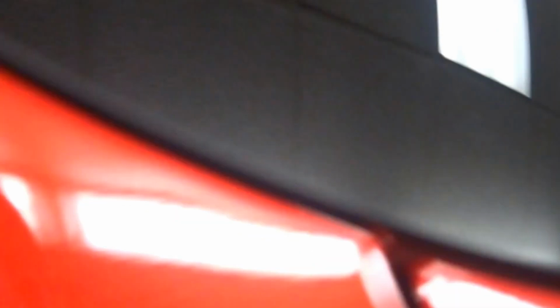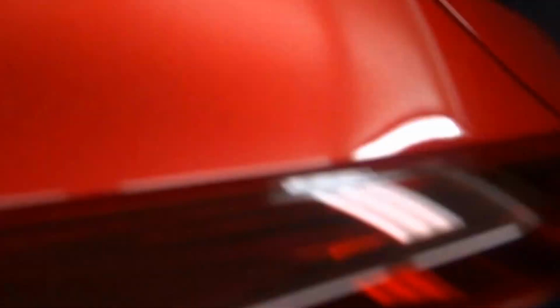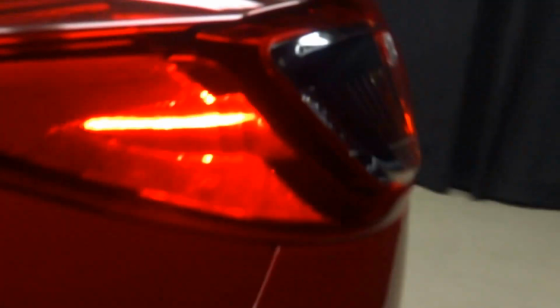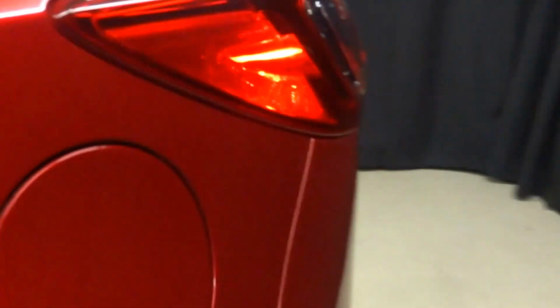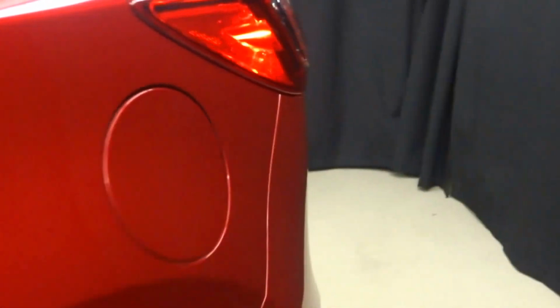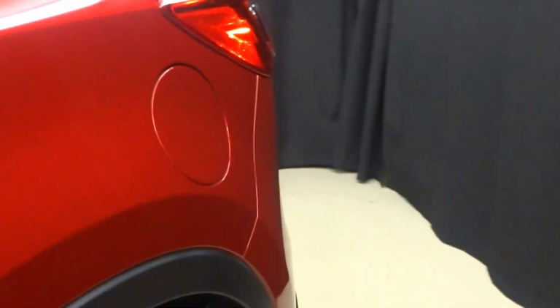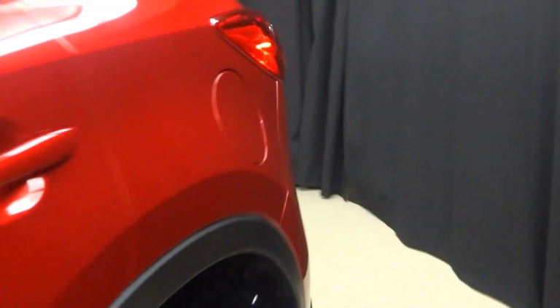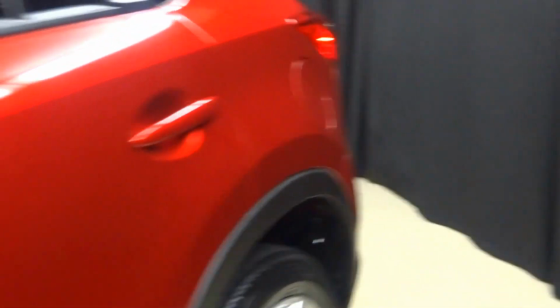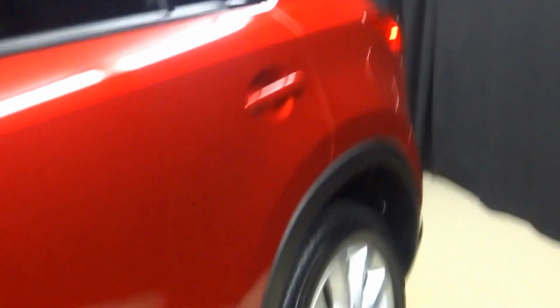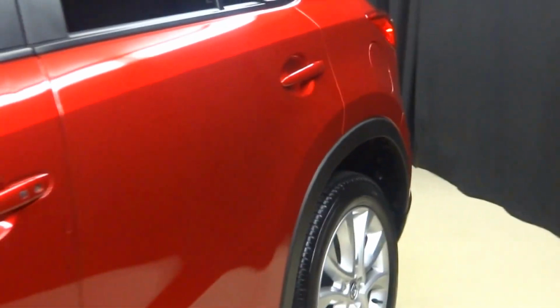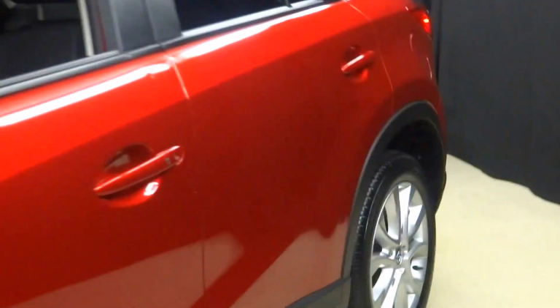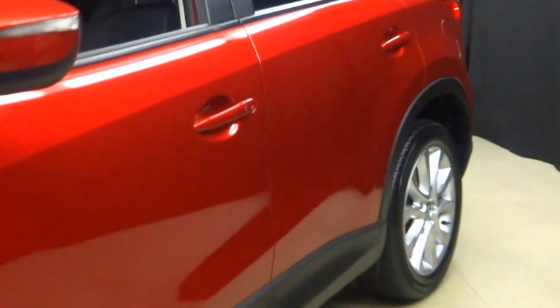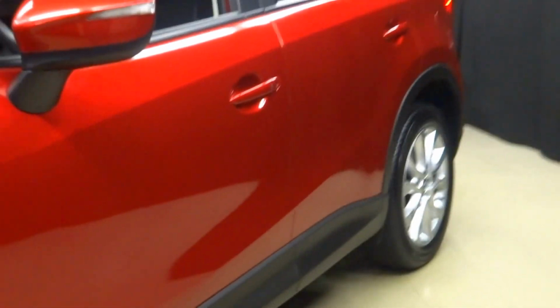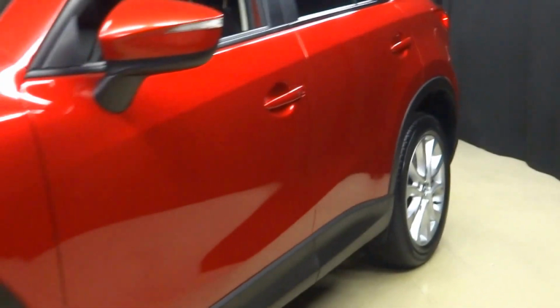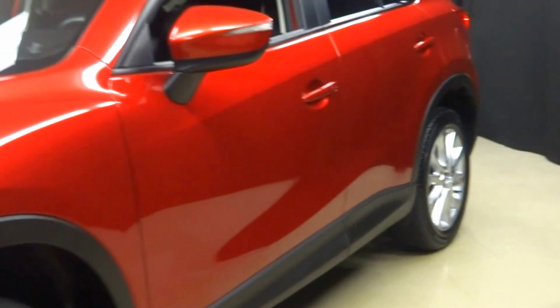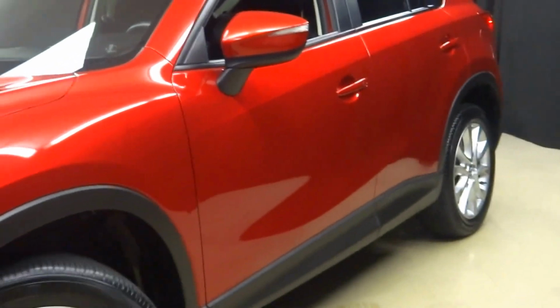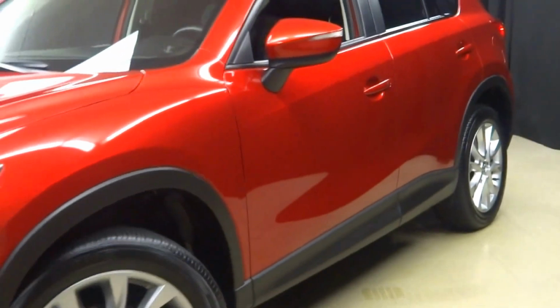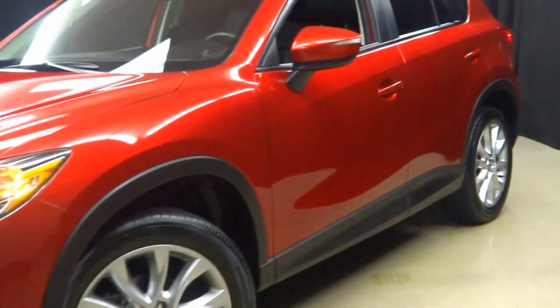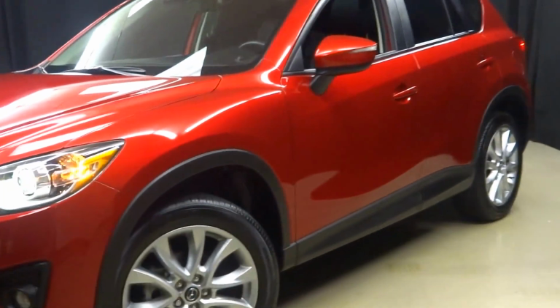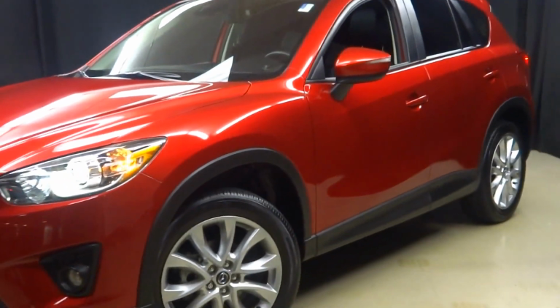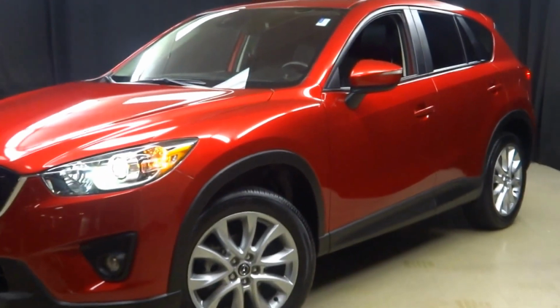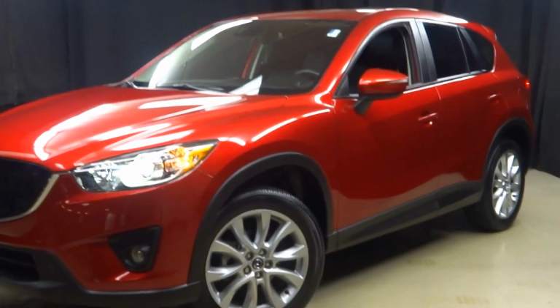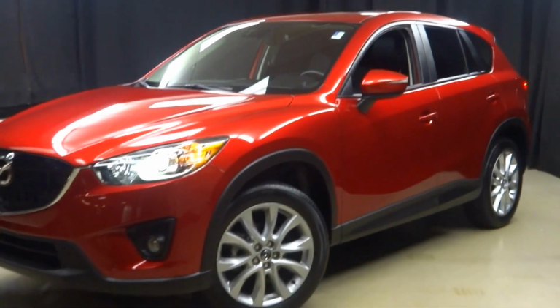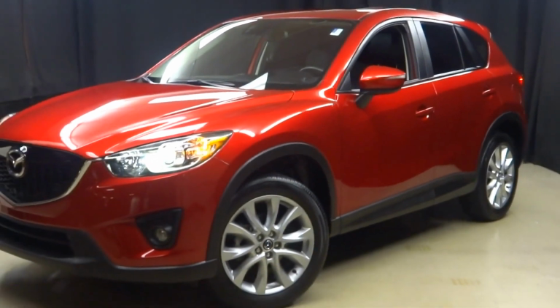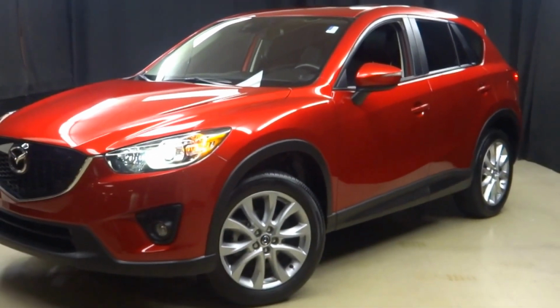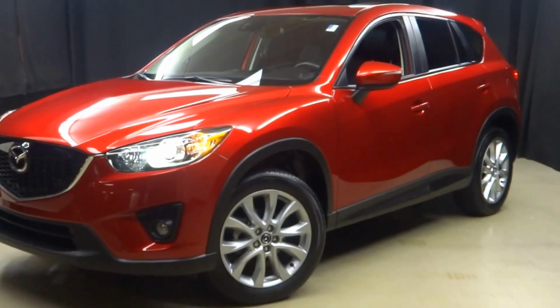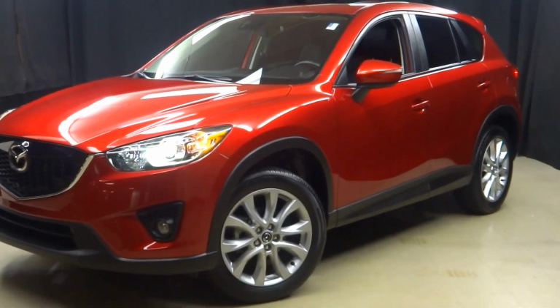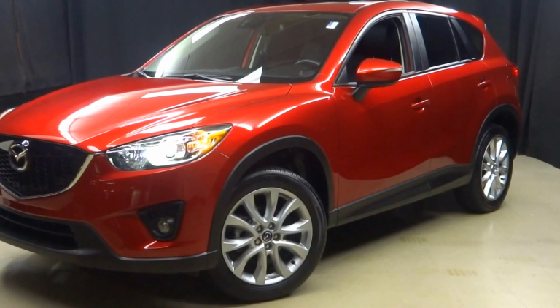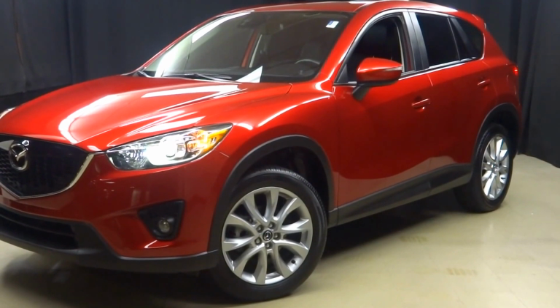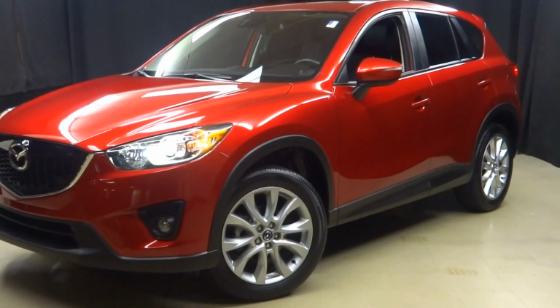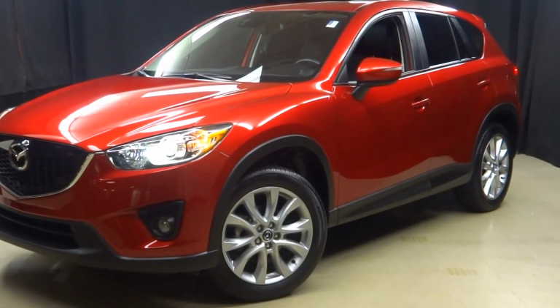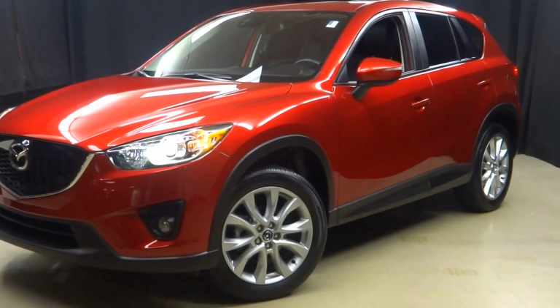If you're looking for more information on this 2015 CX-5, or any of the other almost 100 vehicles in our pre-owned inventory, in our 90,000 square foot pre-owned showroom.